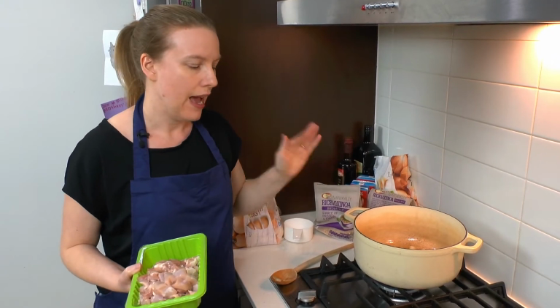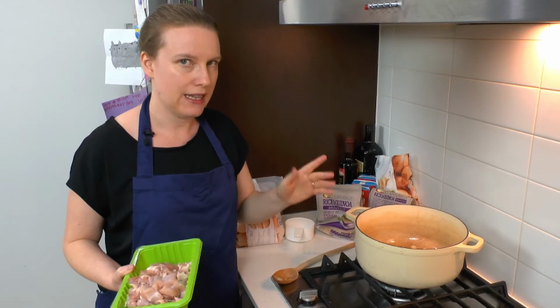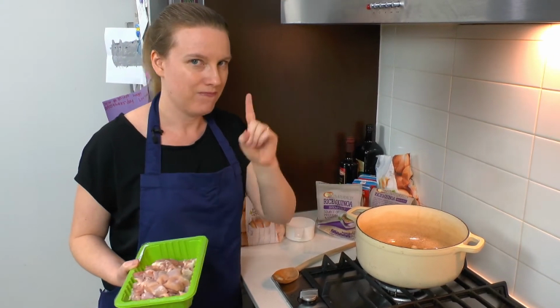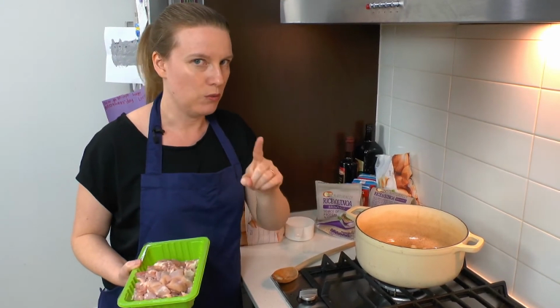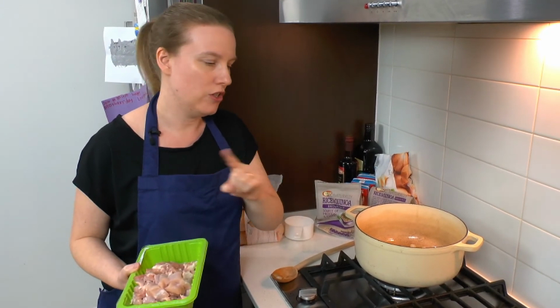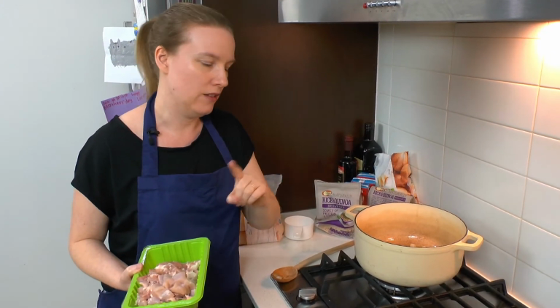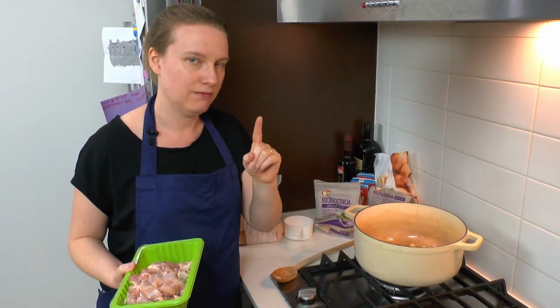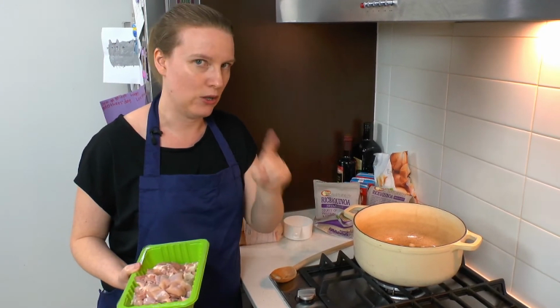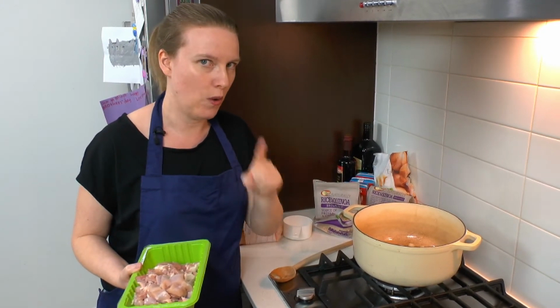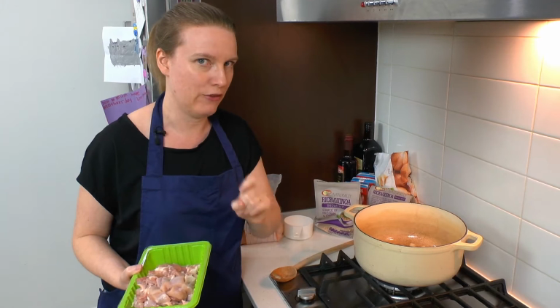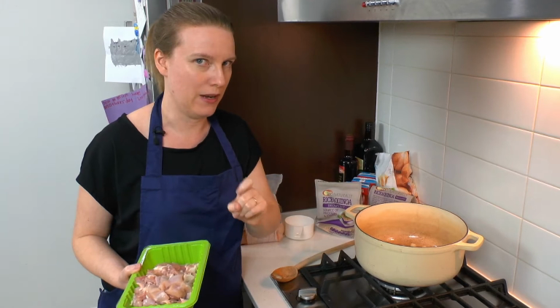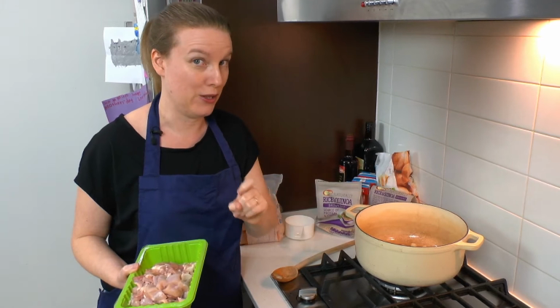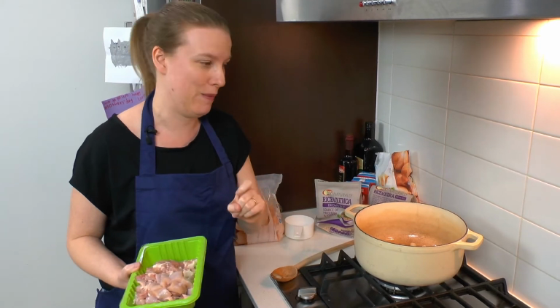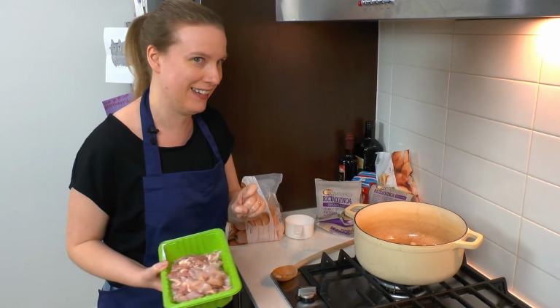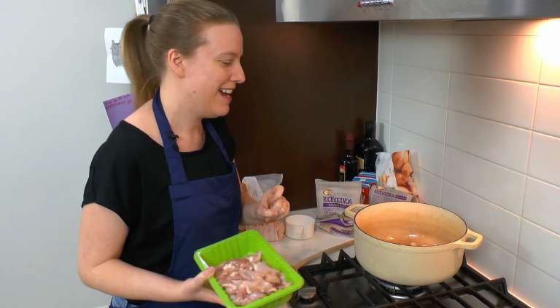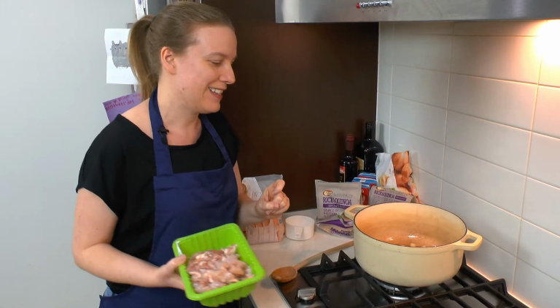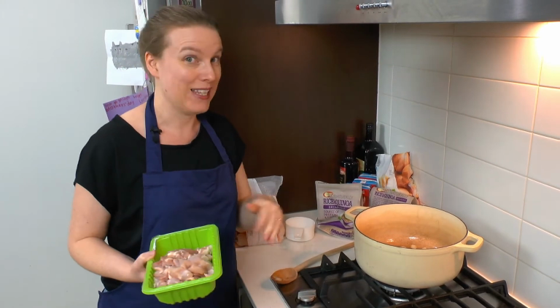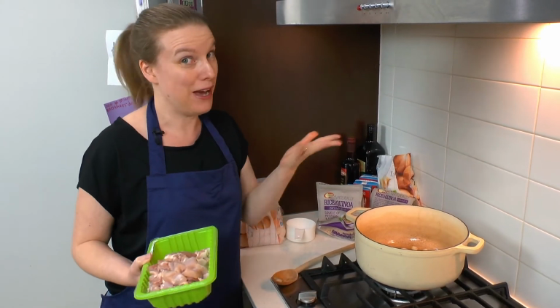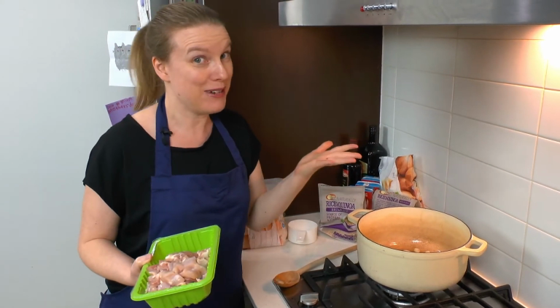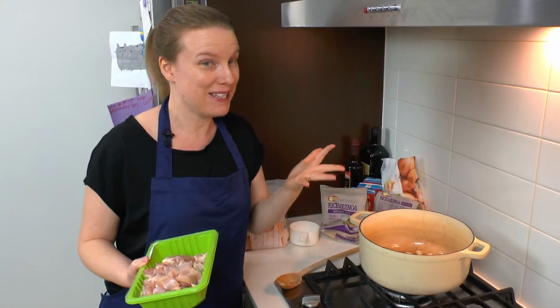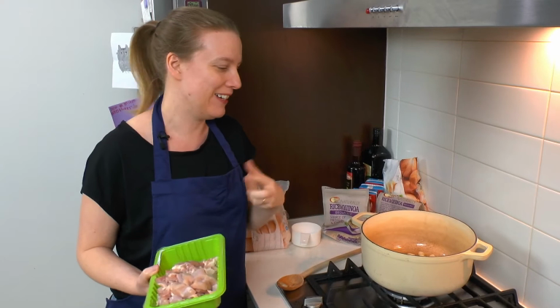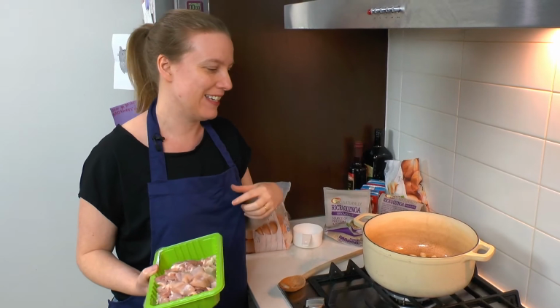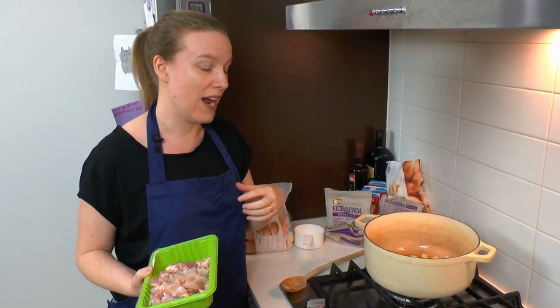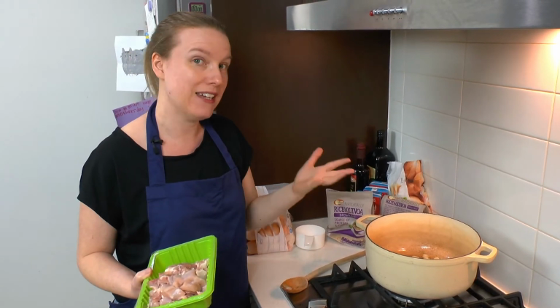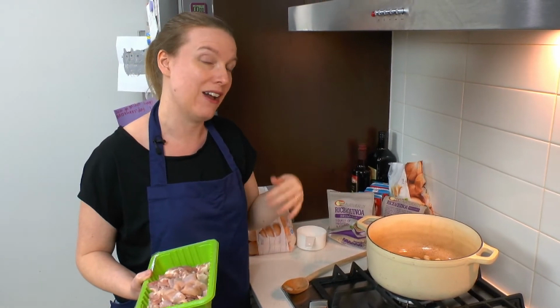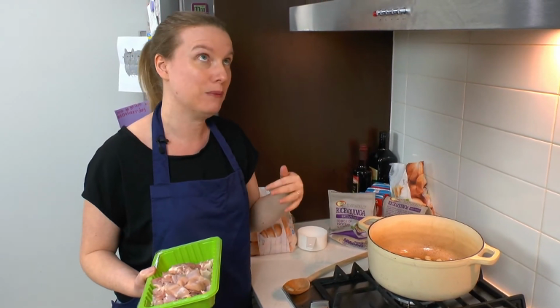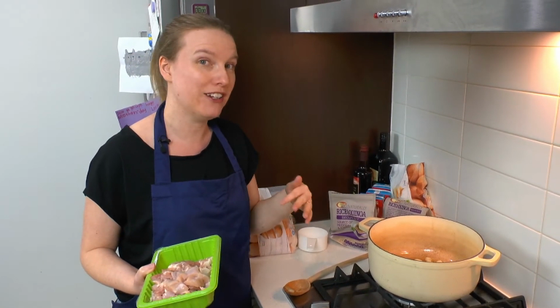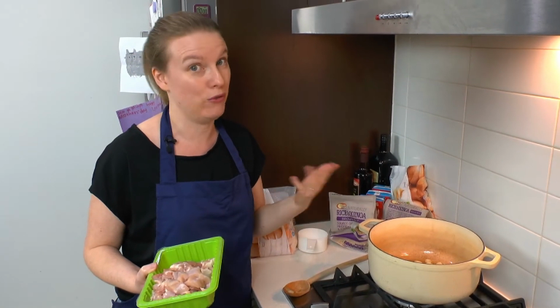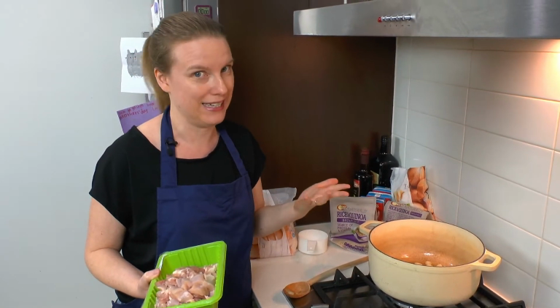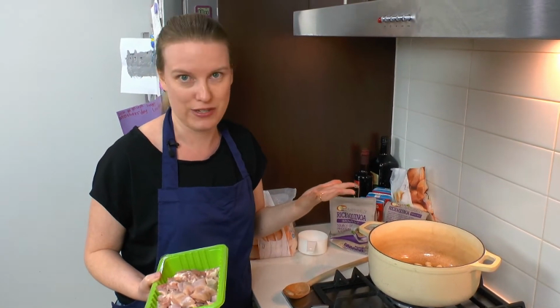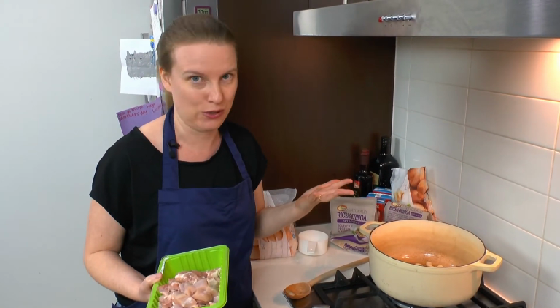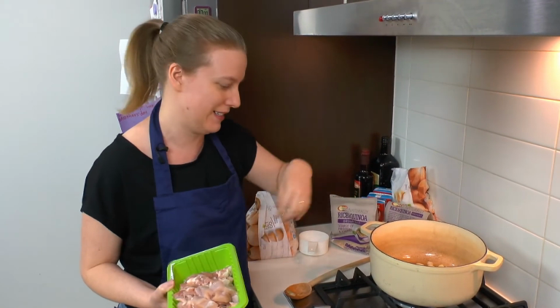Having said that, I will warn you now — I couldn't quite get everything when I went to the supermarket, so this is one of those recipes where we're going to try something else that I hope will work, and we'll find out together if it does or if it doesn't.